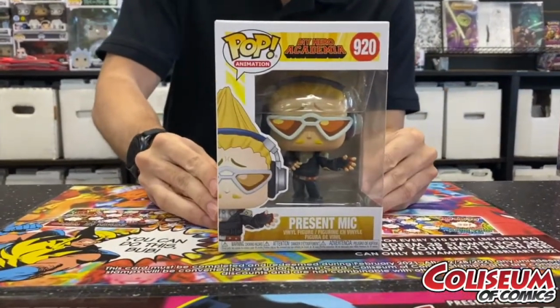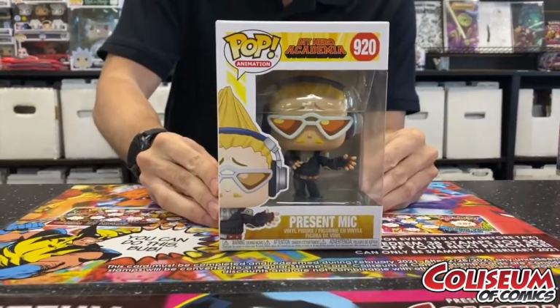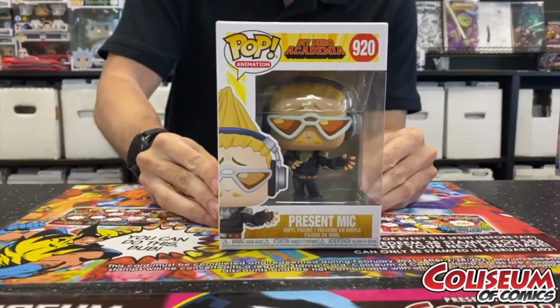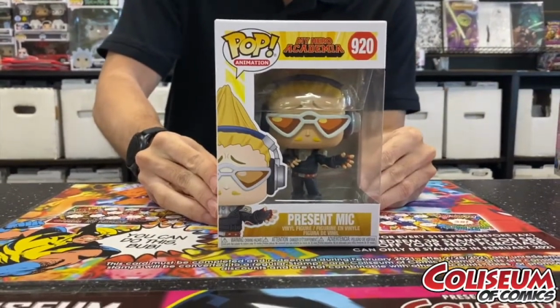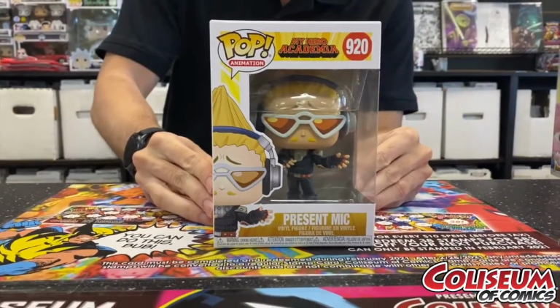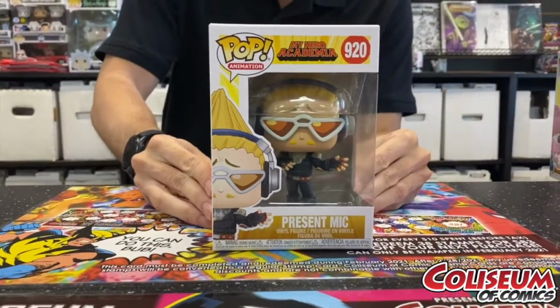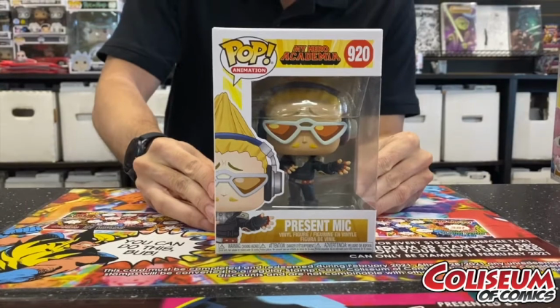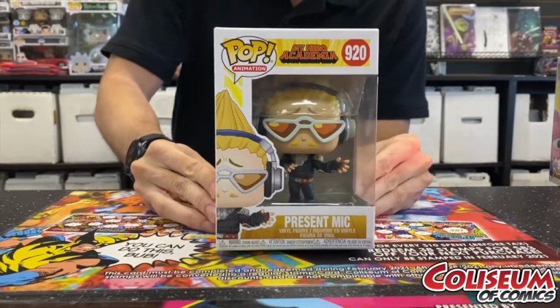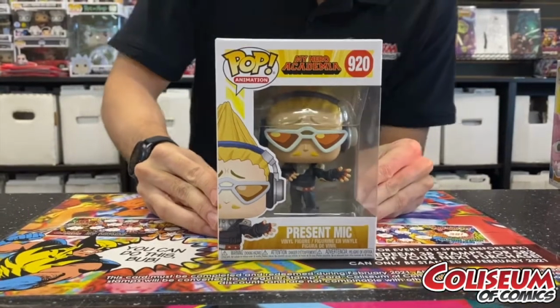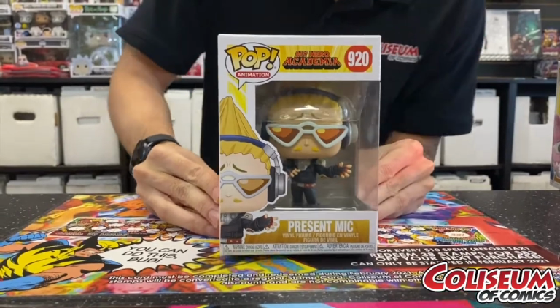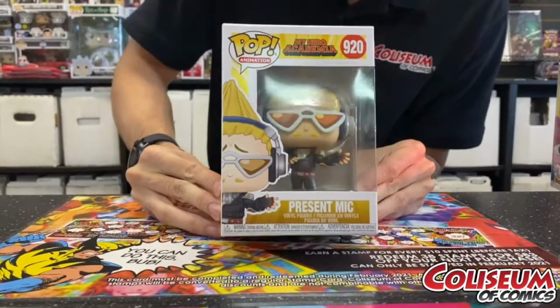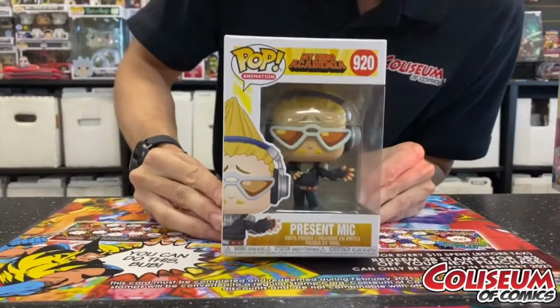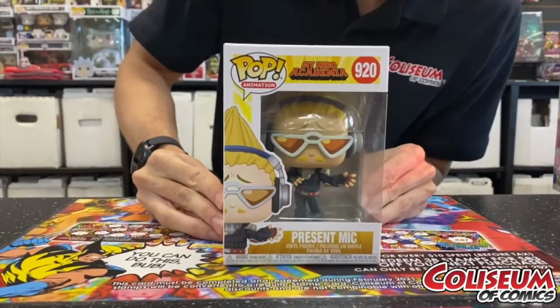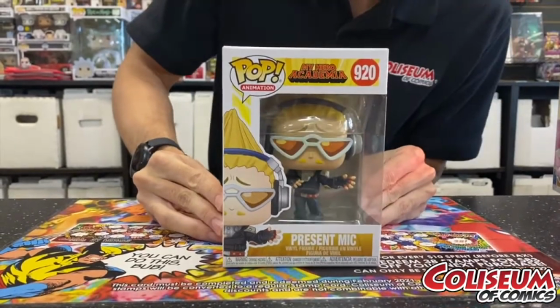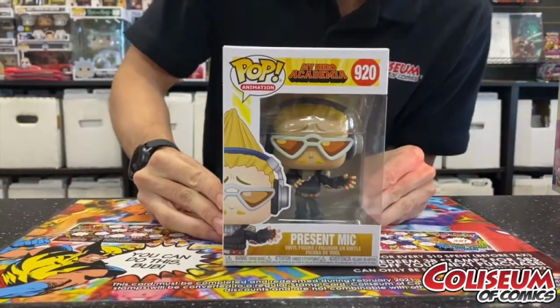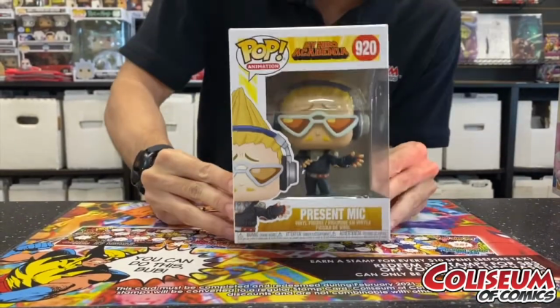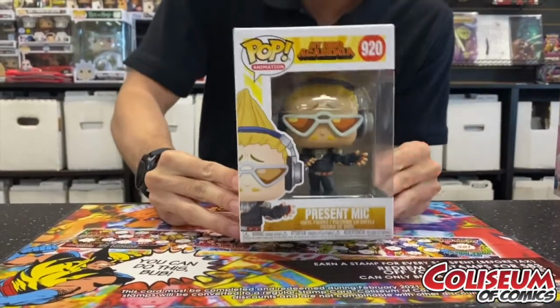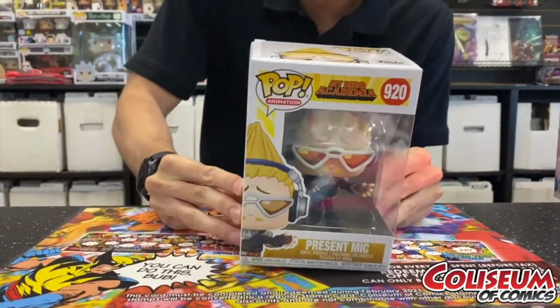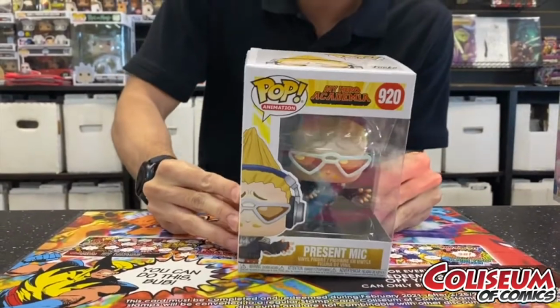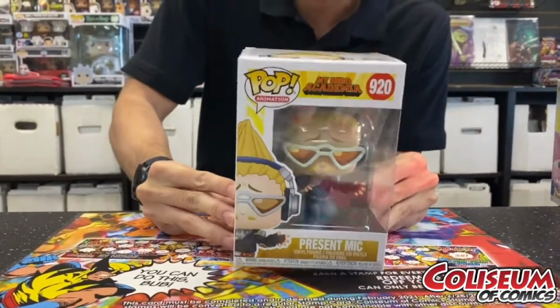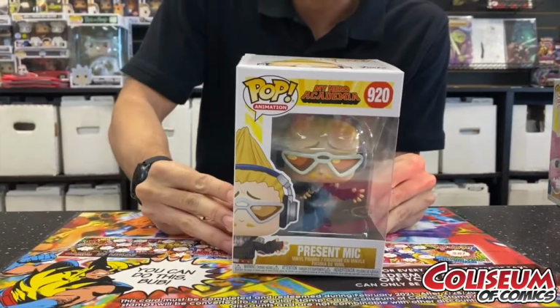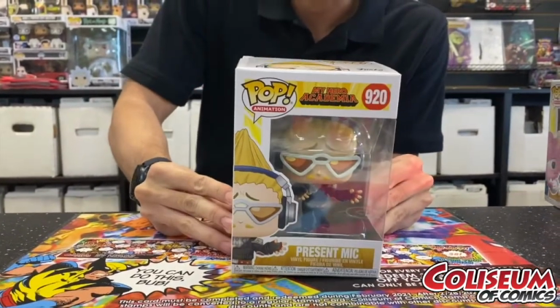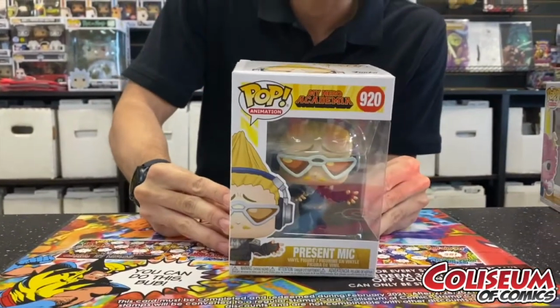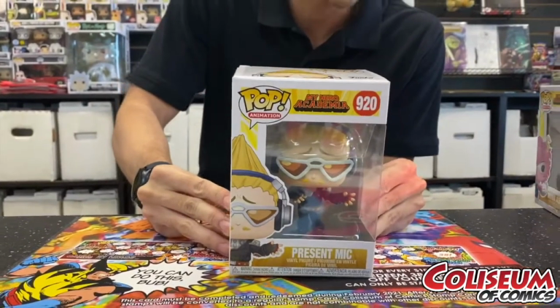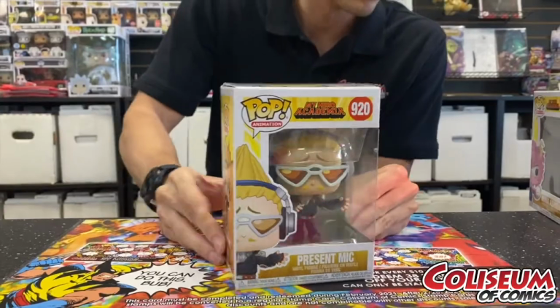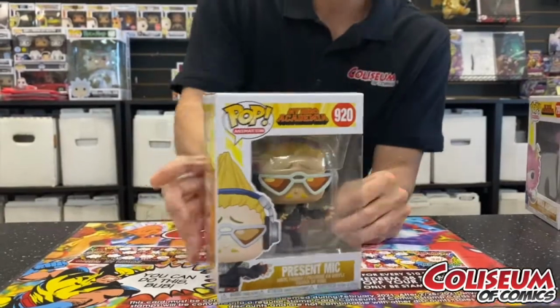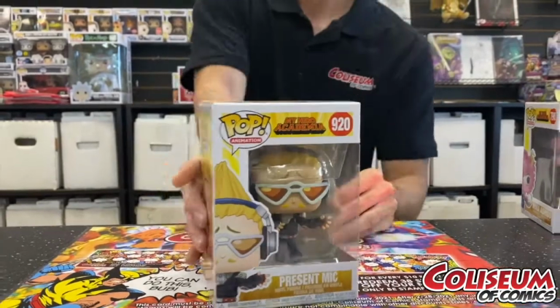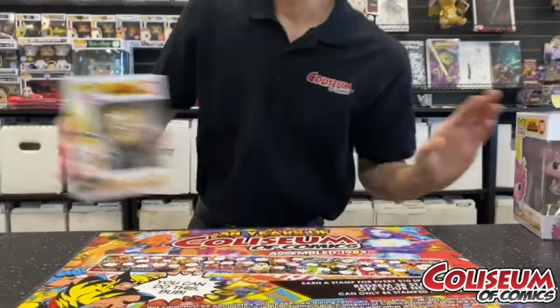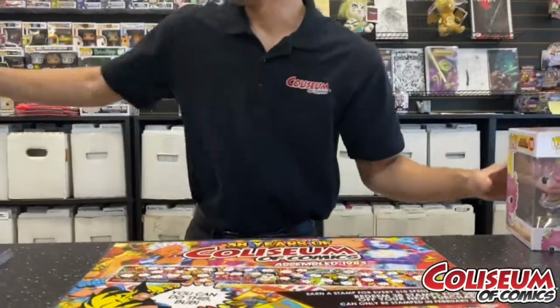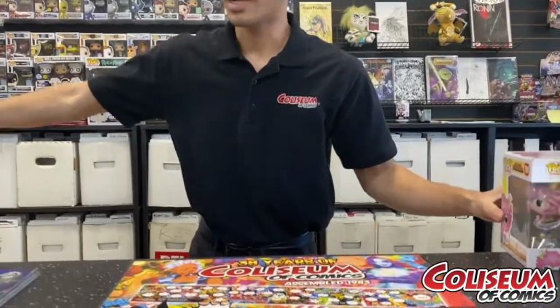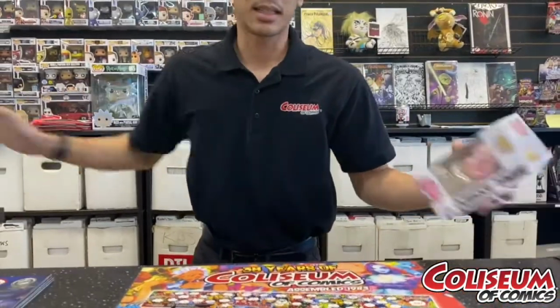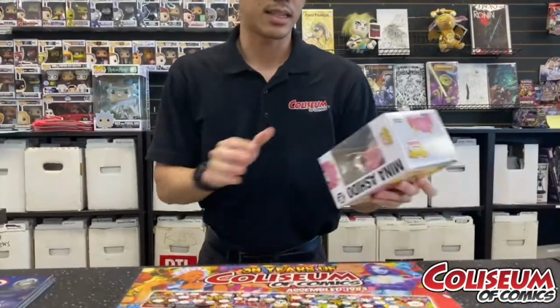Take a look at Present Mic — he is awesome, he's got a little glimmer in his sunglasses. If you want to take a closer look, come by Coliseum Comics of Millennia.